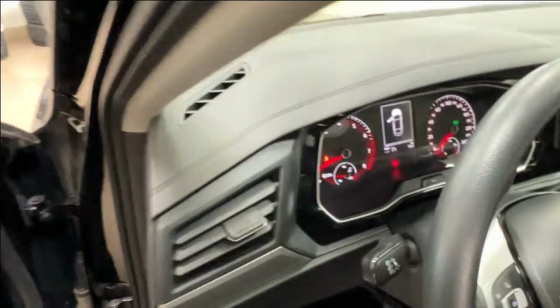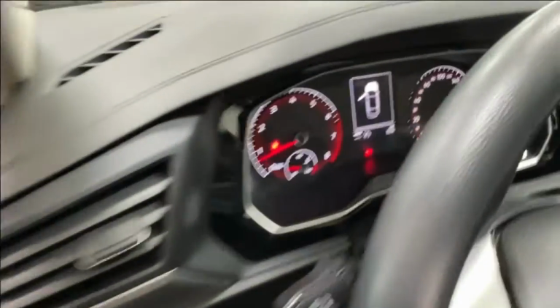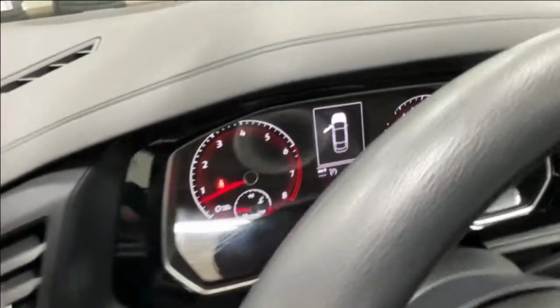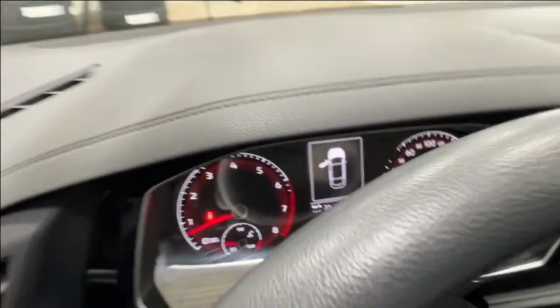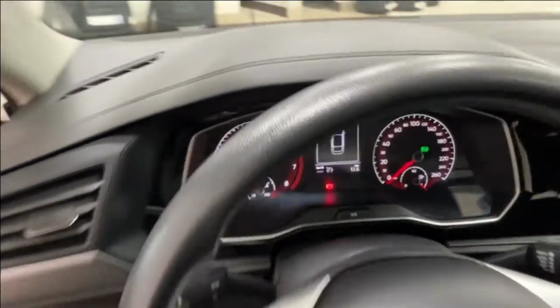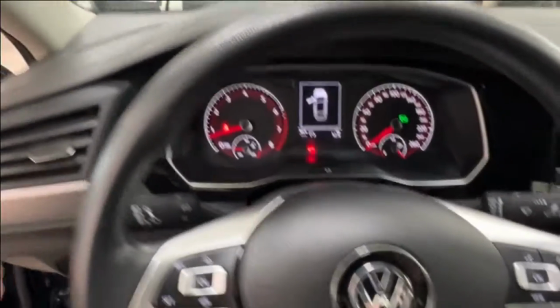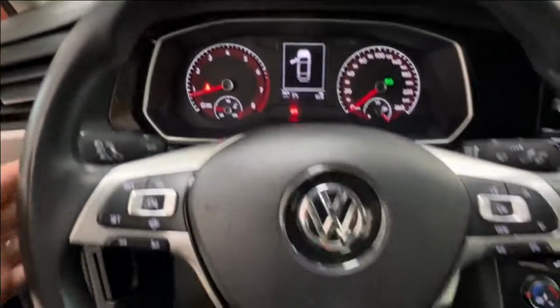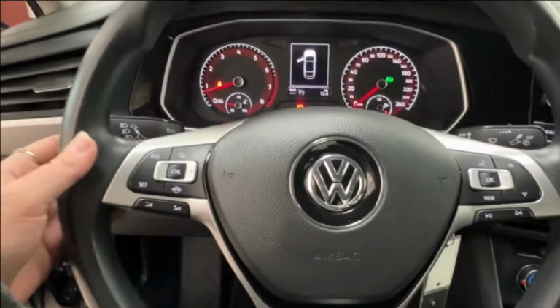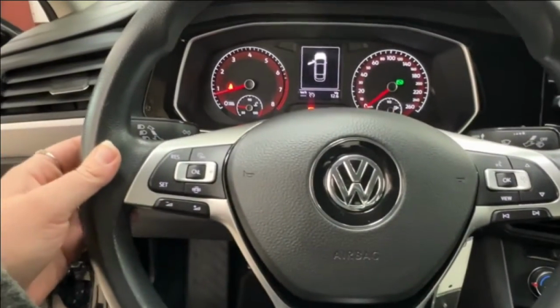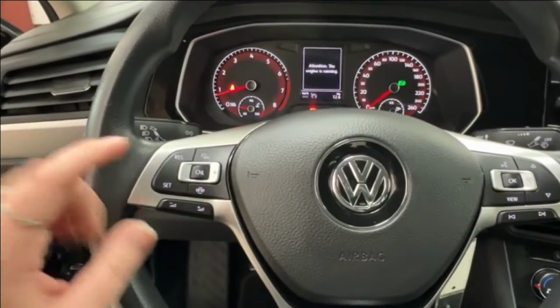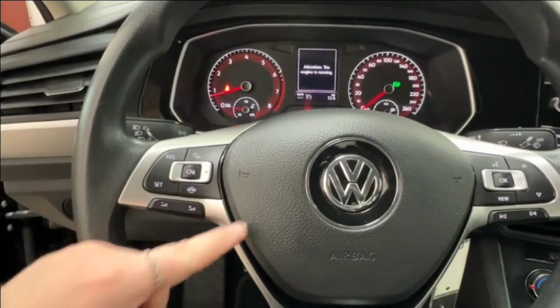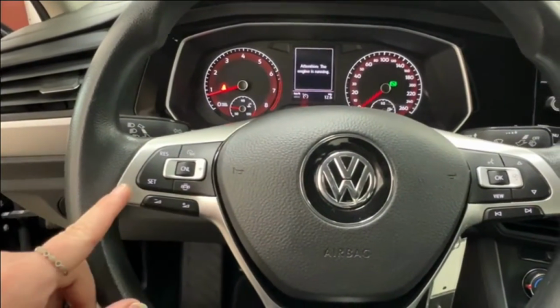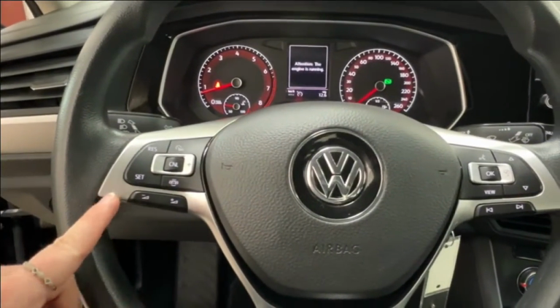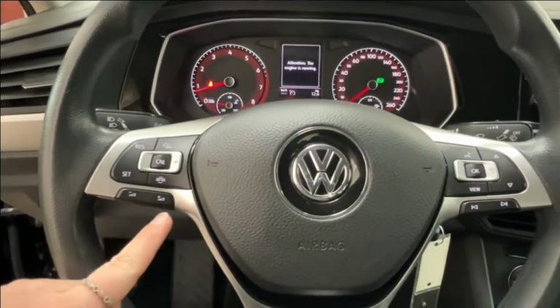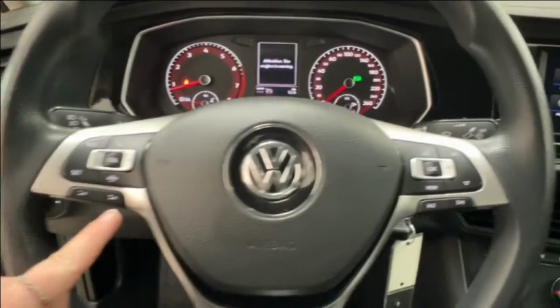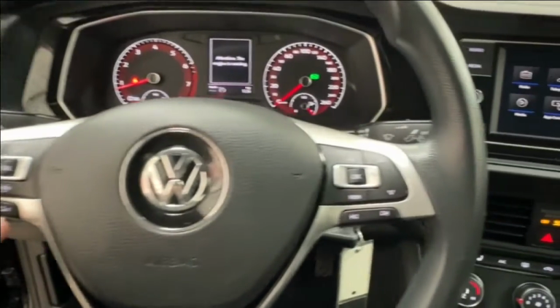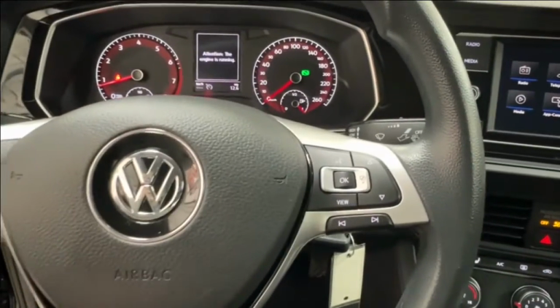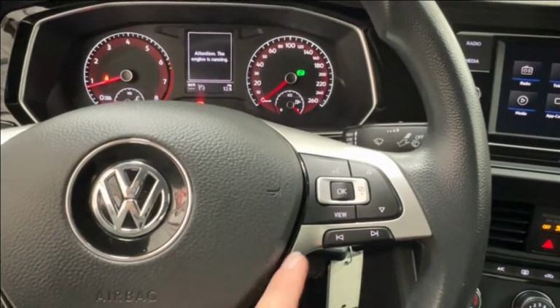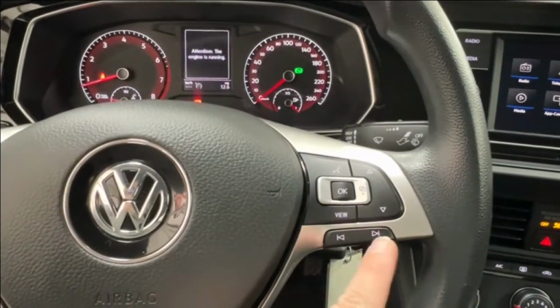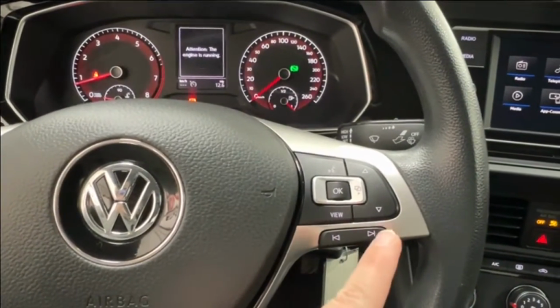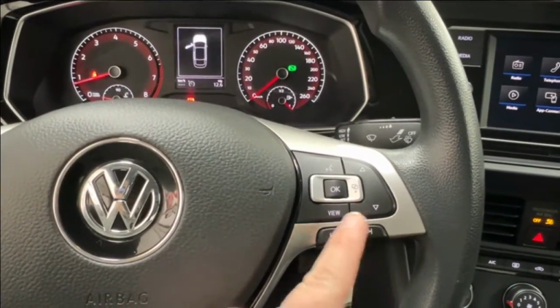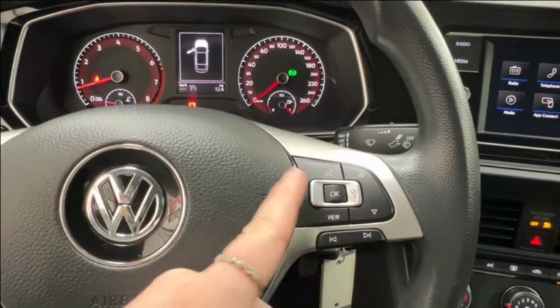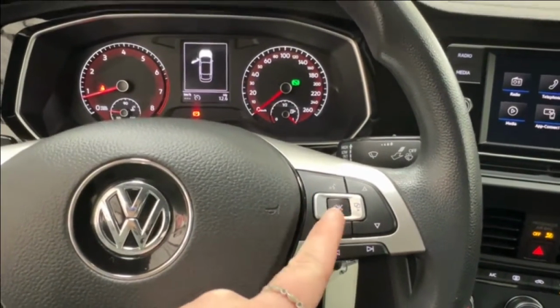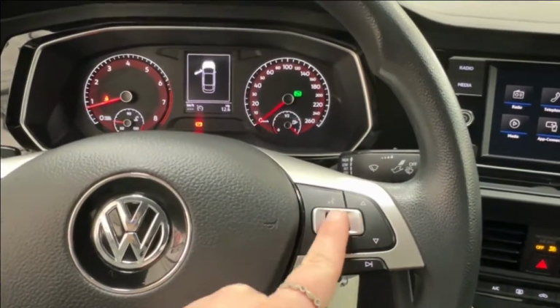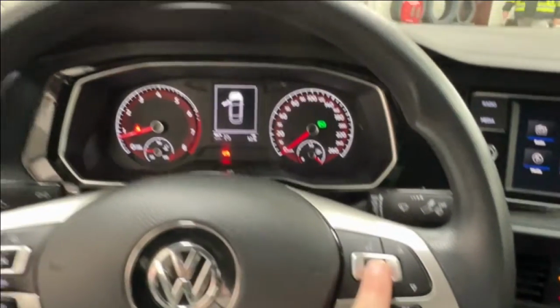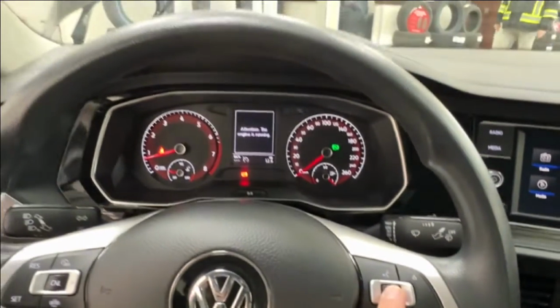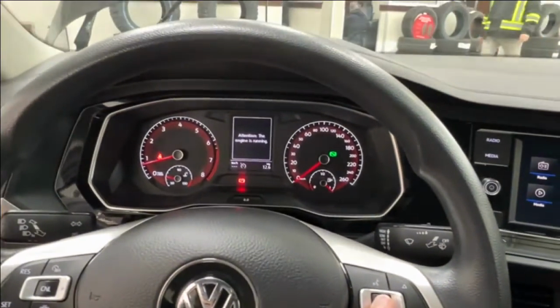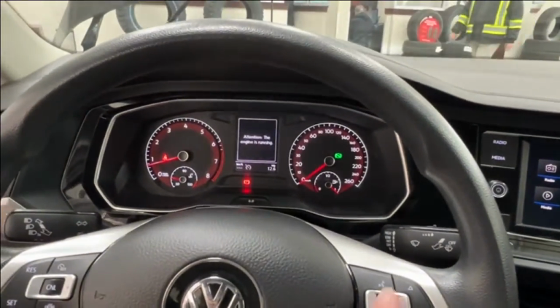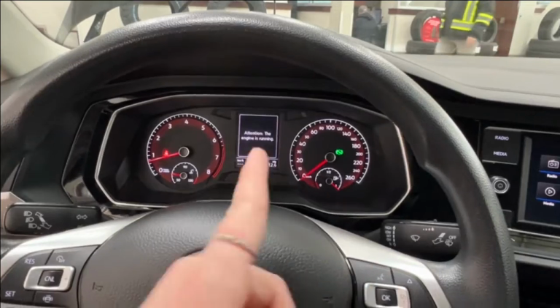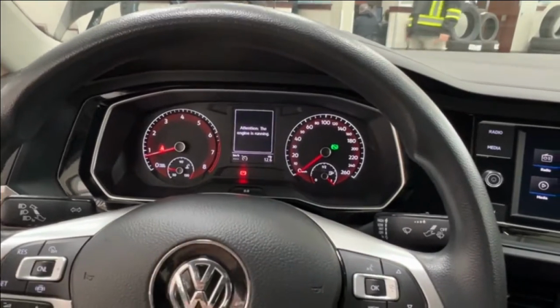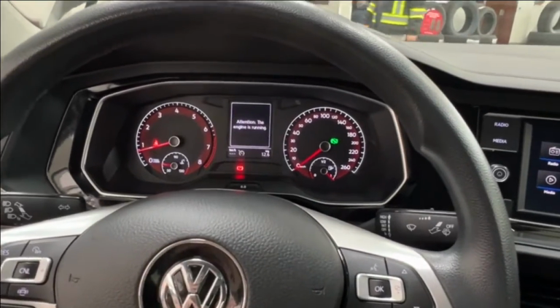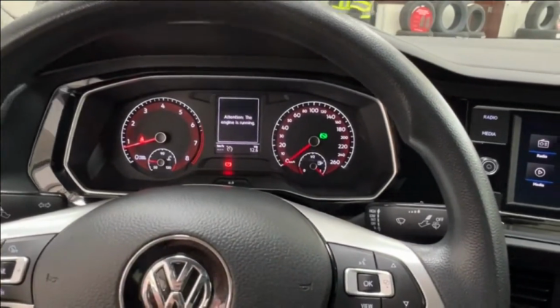Taking a look at the steering wheel, the left-hand side has your cruise control and volume. On the right-hand side, radio controls are on the bottom, with hands-free communication and display controls above.